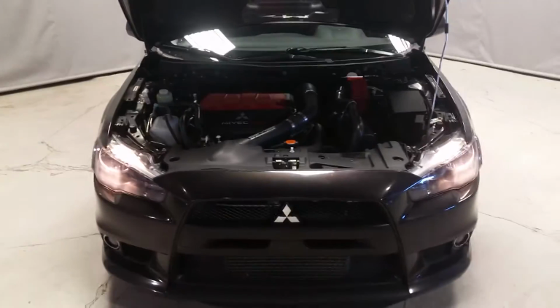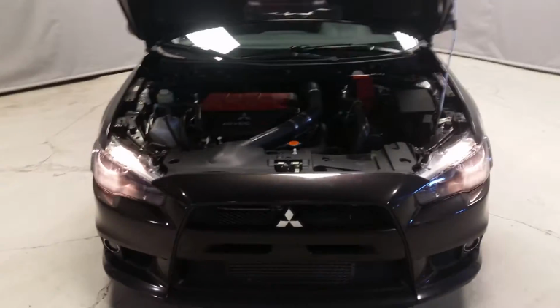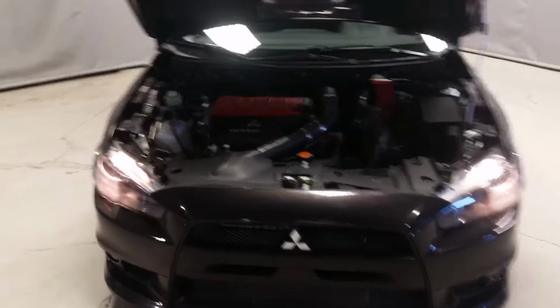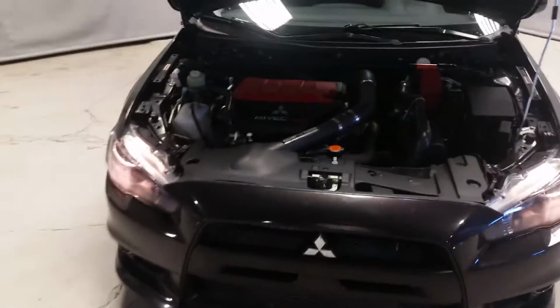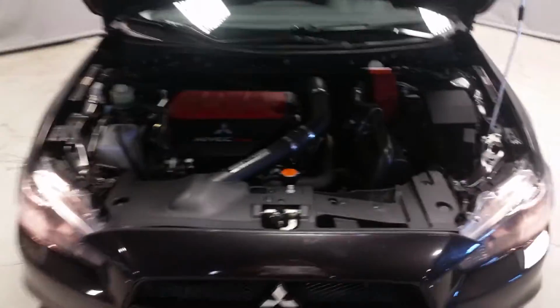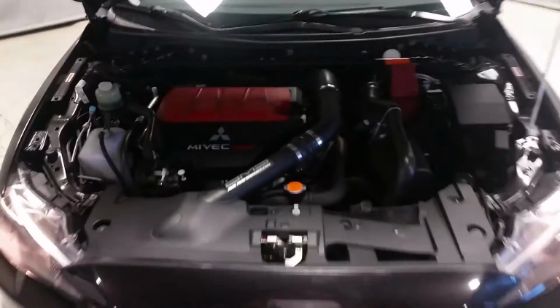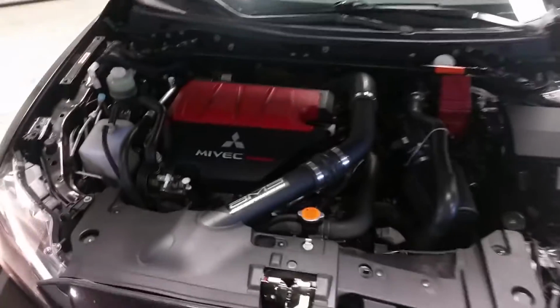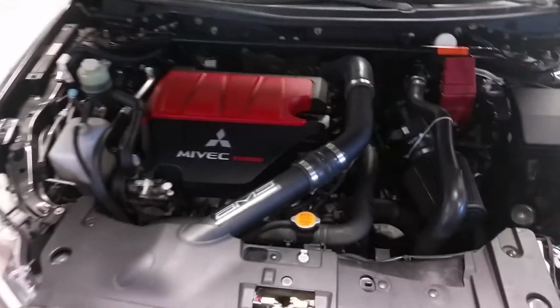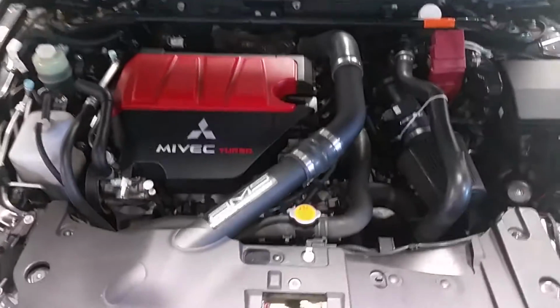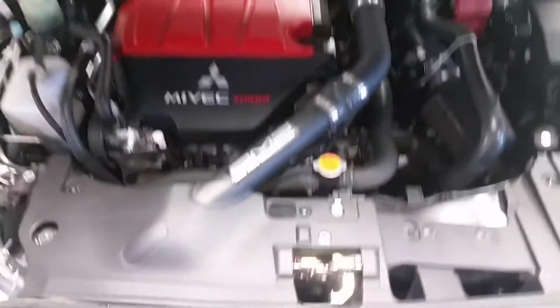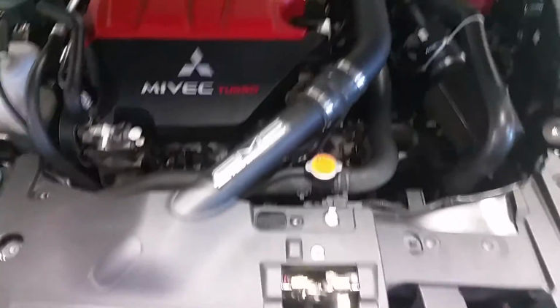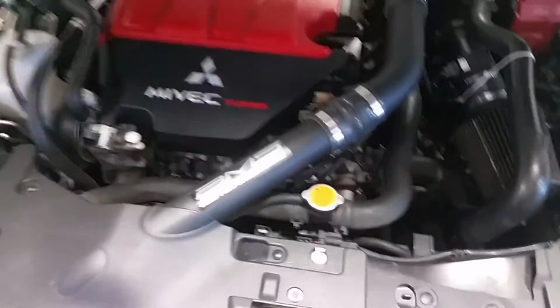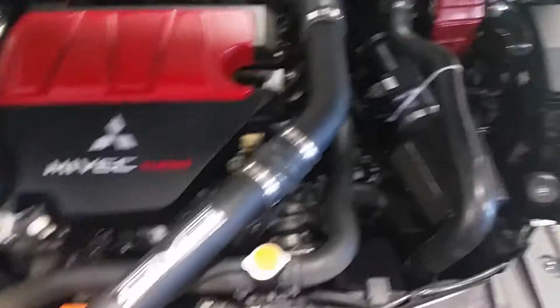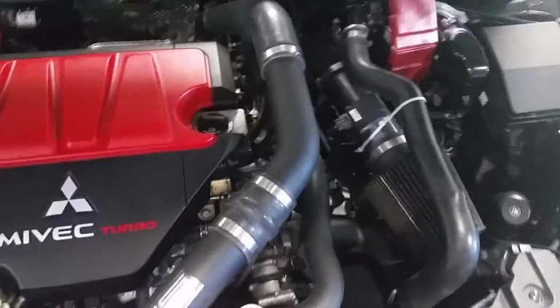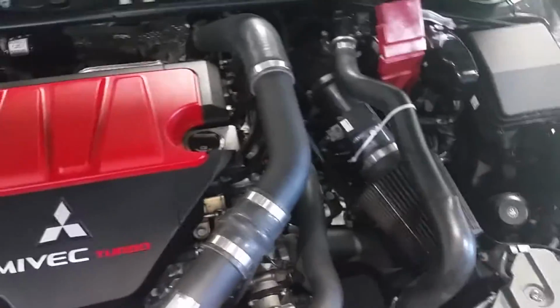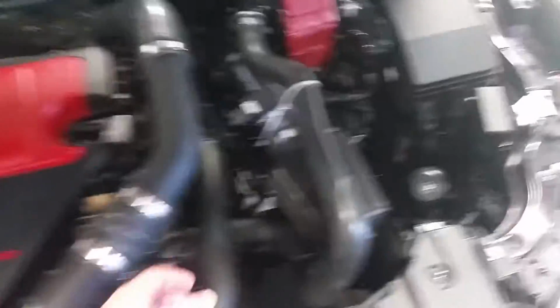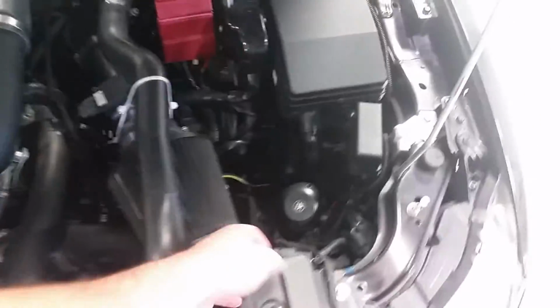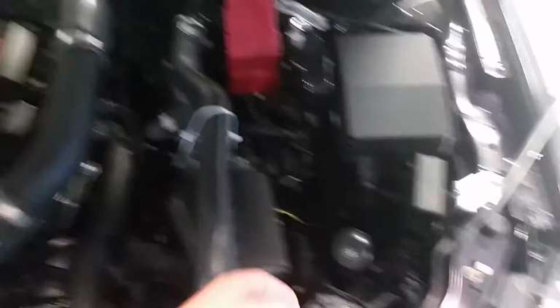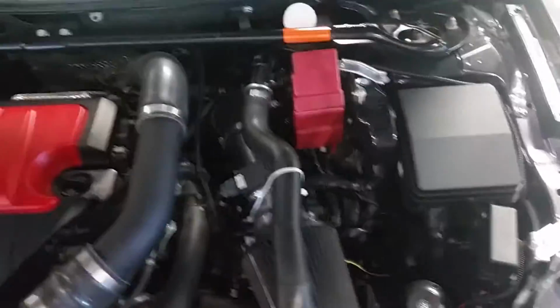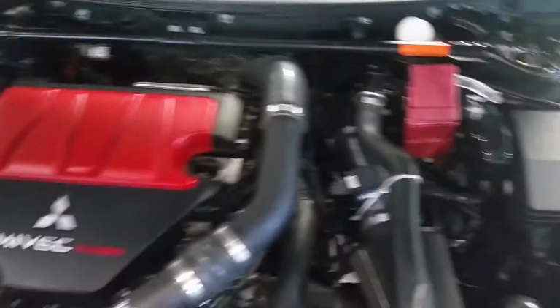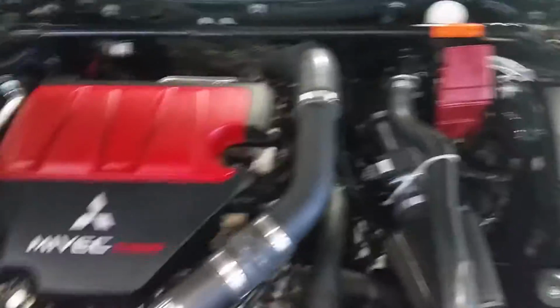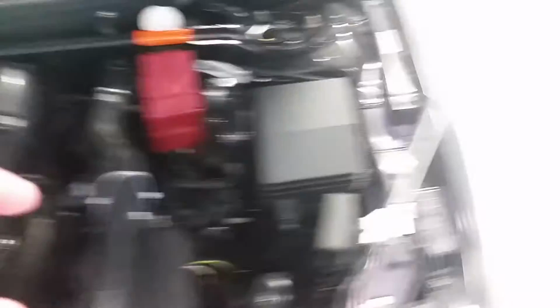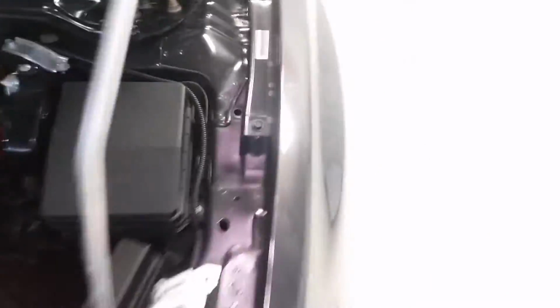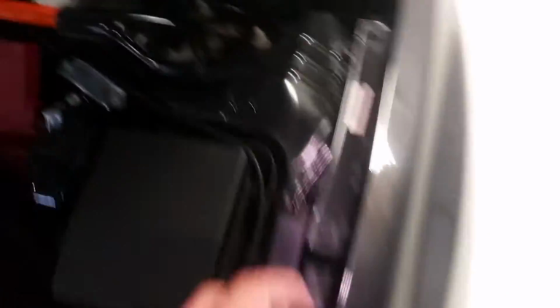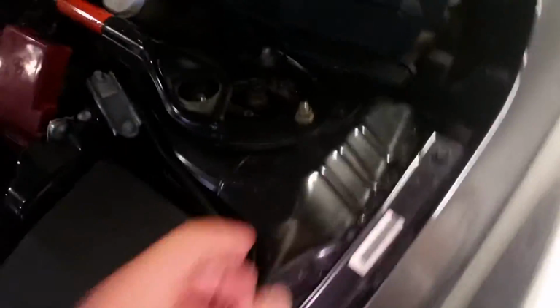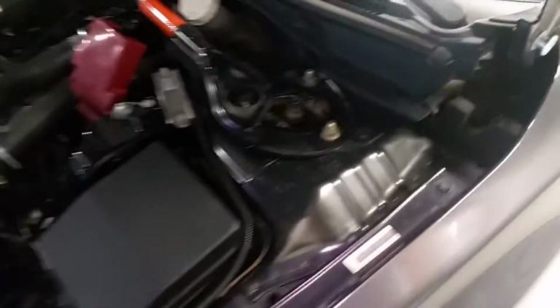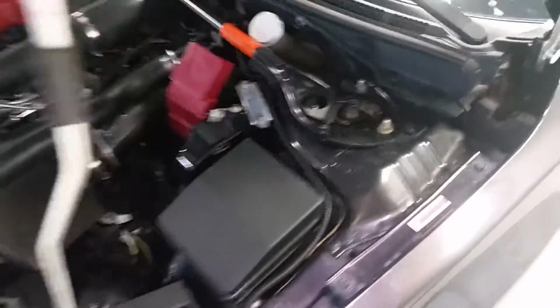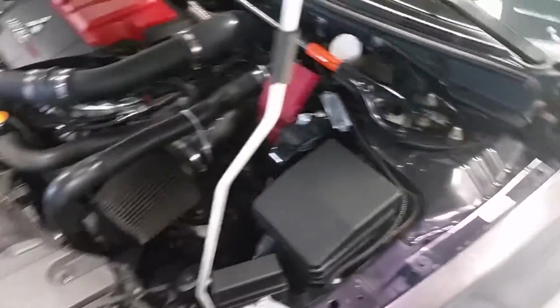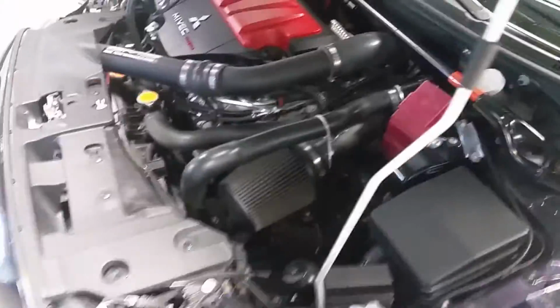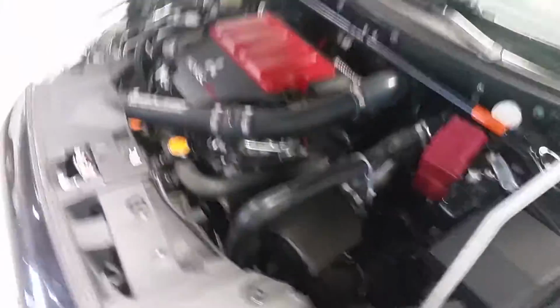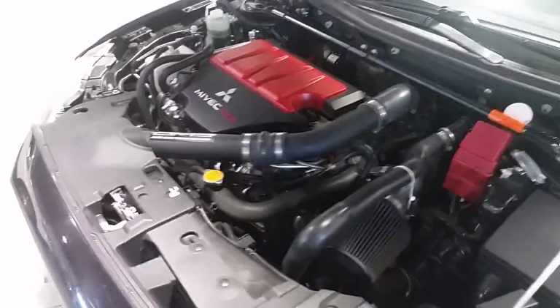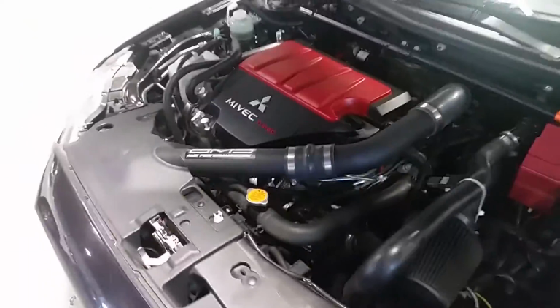It's a really nice car, comes with a turbo 2-liter MiVec engine, aftermarket AMS intake, a blow-off valve, coil overs, it's got the stage 2 racing clutch, tons of aftermarket parts in here.